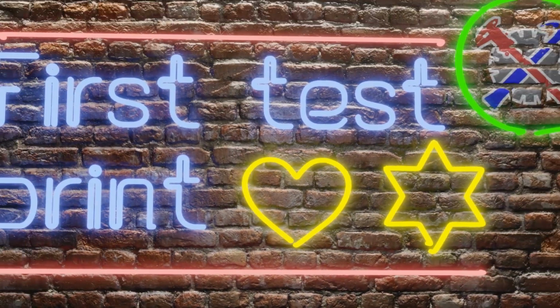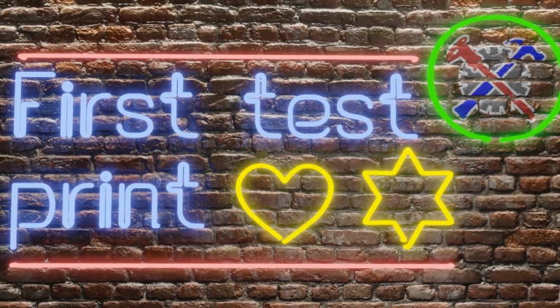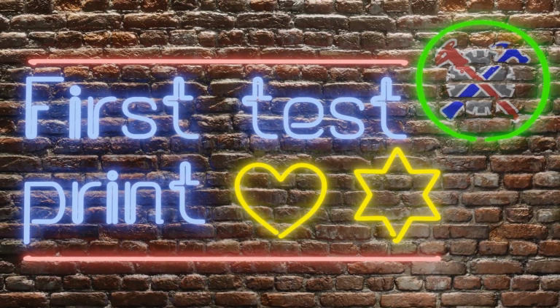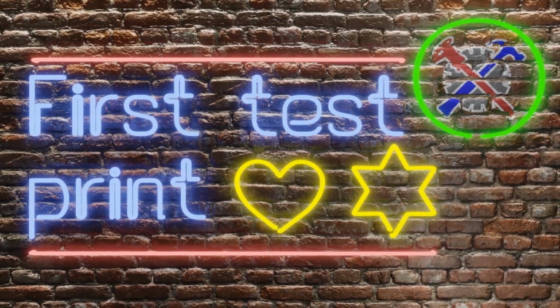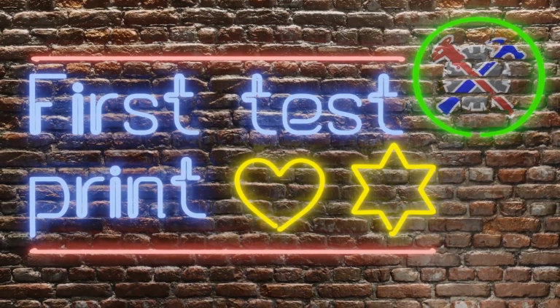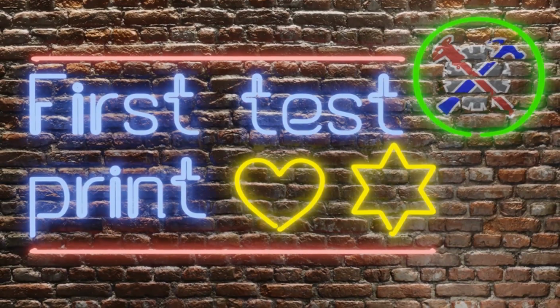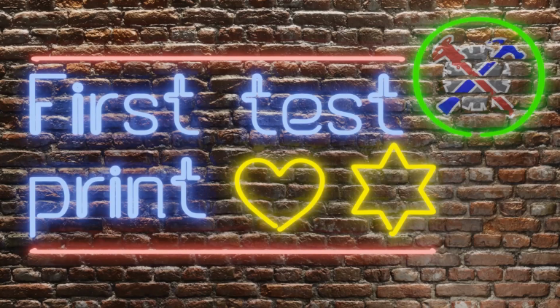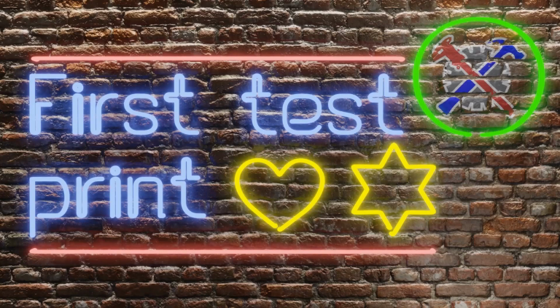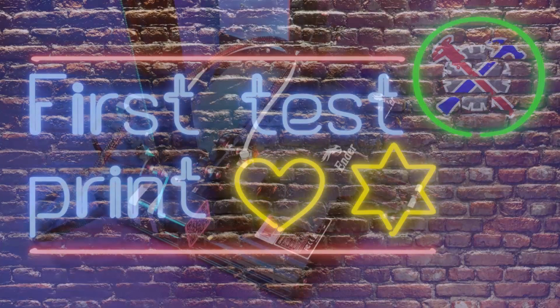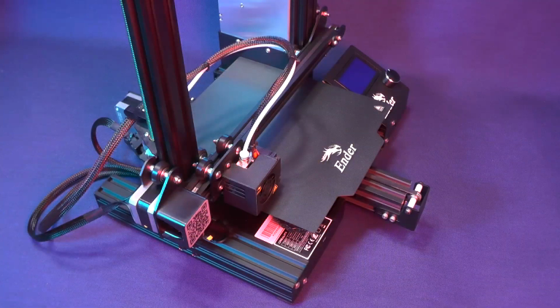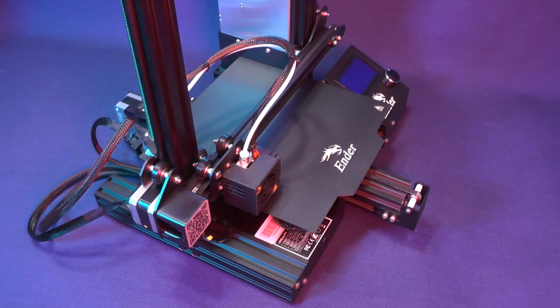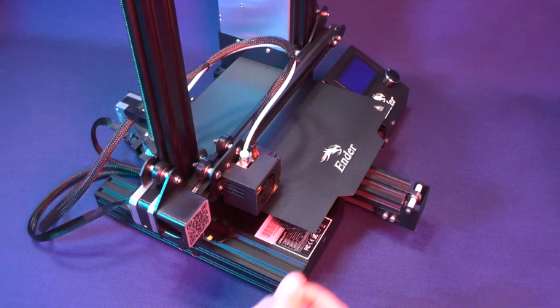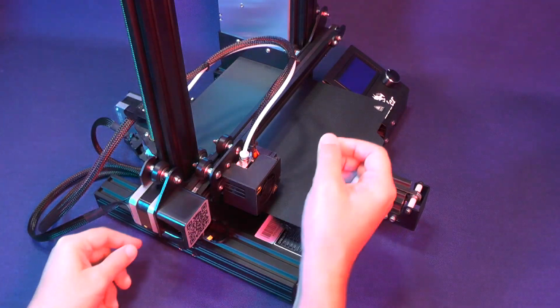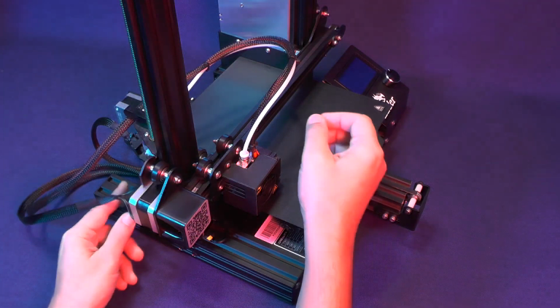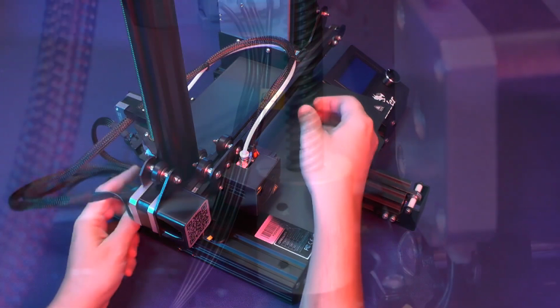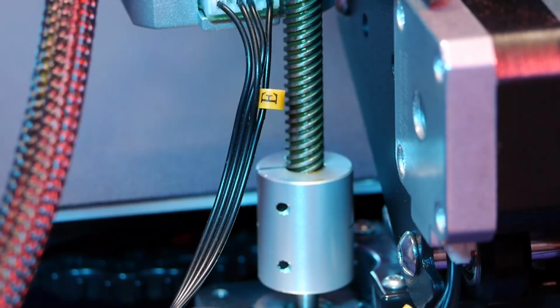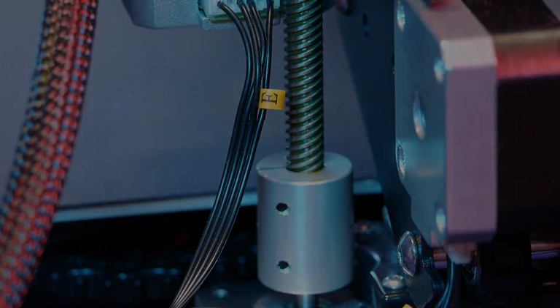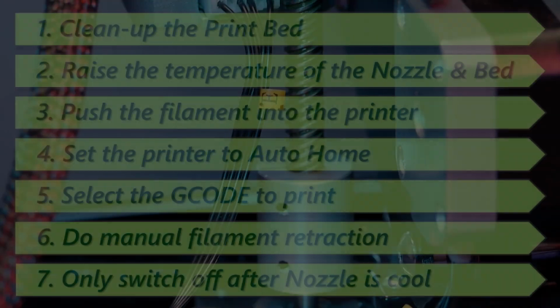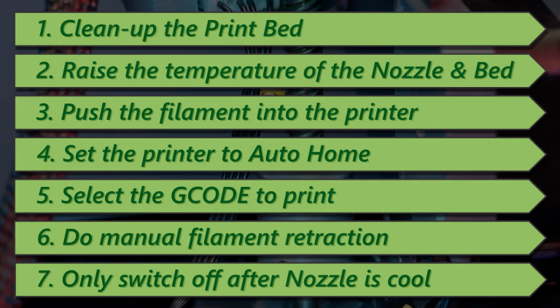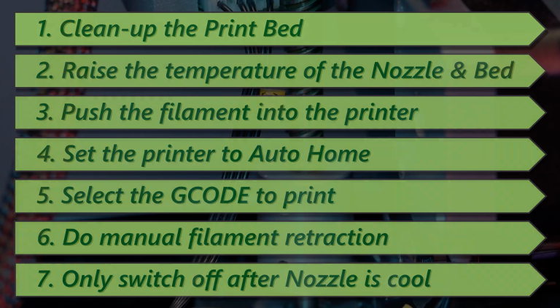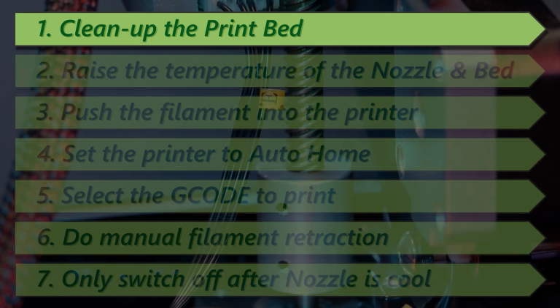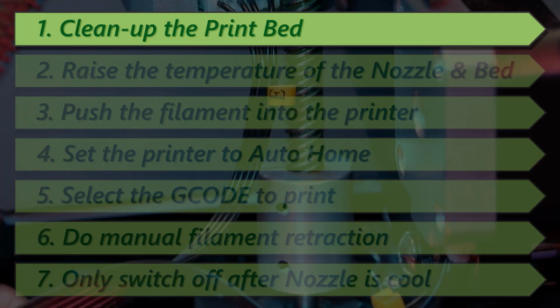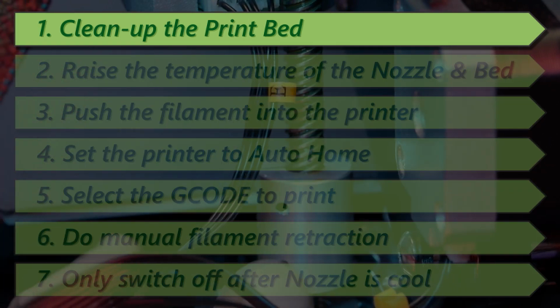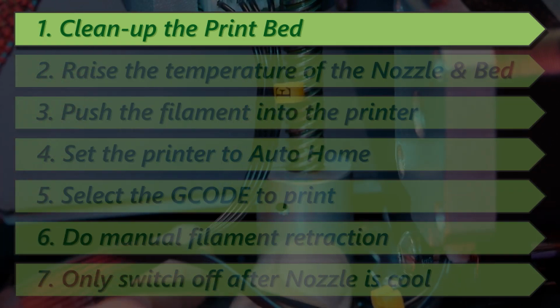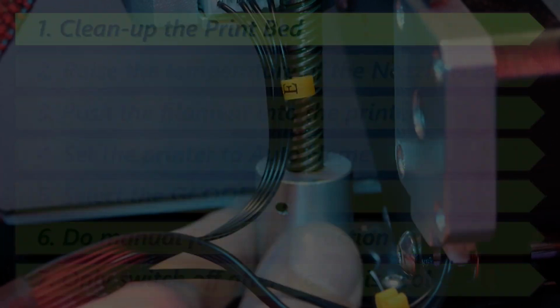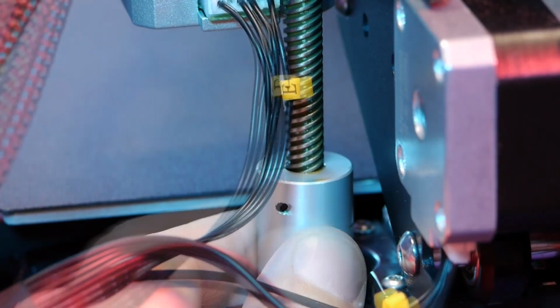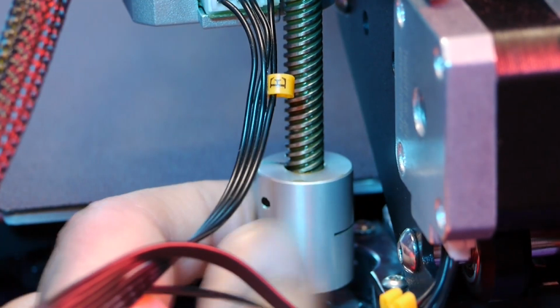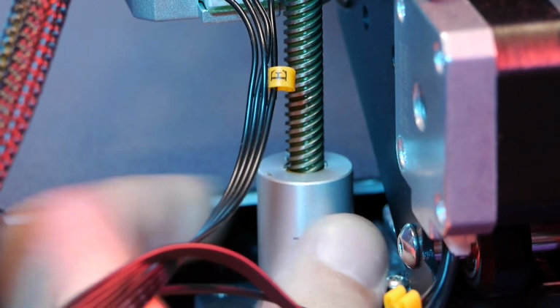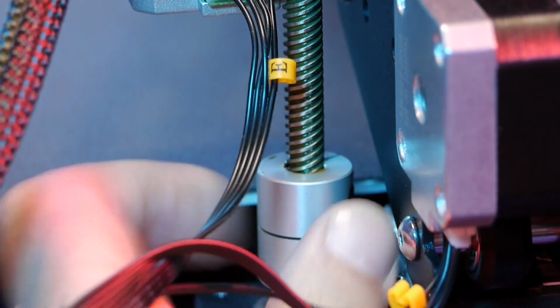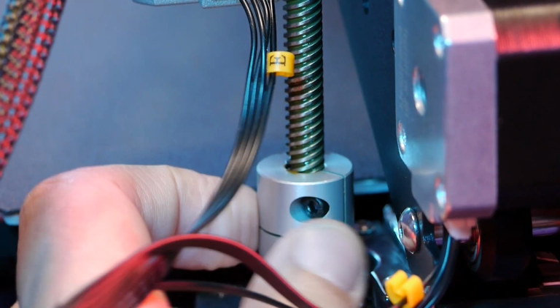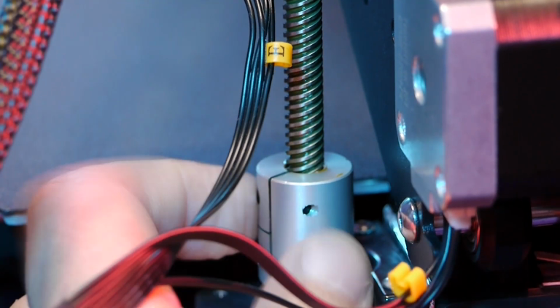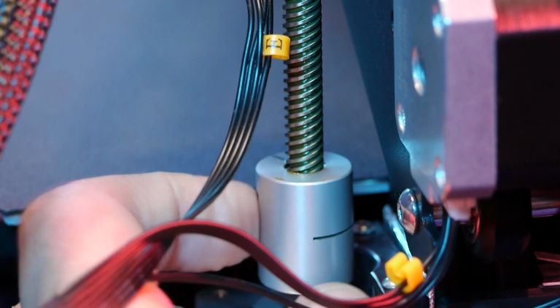Finally, we are doing our first test print. And the first thing that you need to do before a print job is to clean up the bed. So, we need to manually raise the gantry.